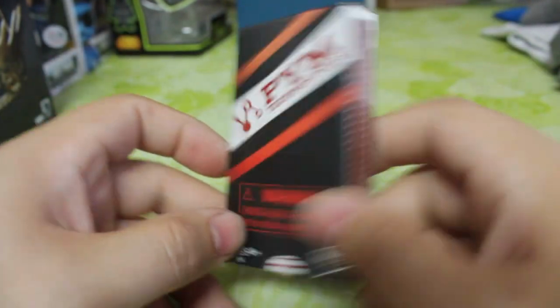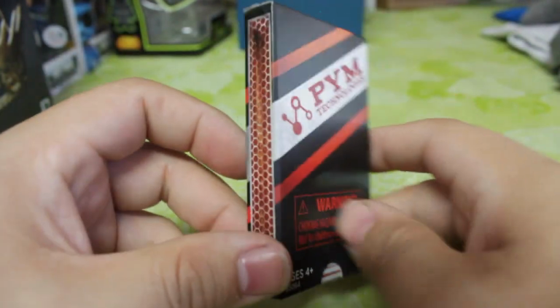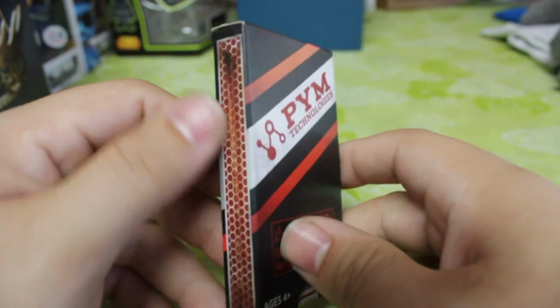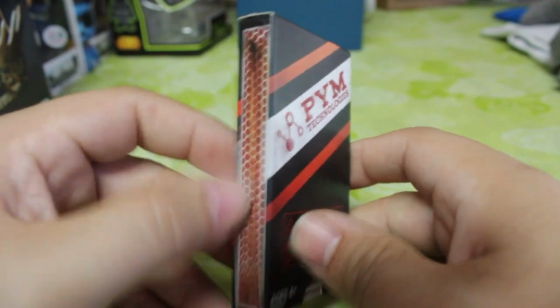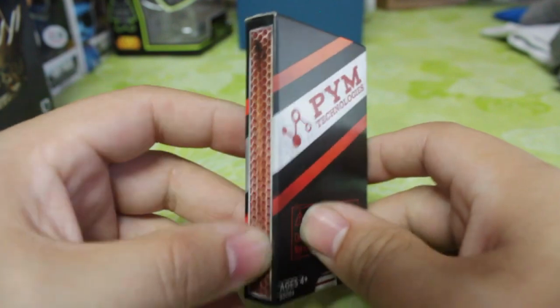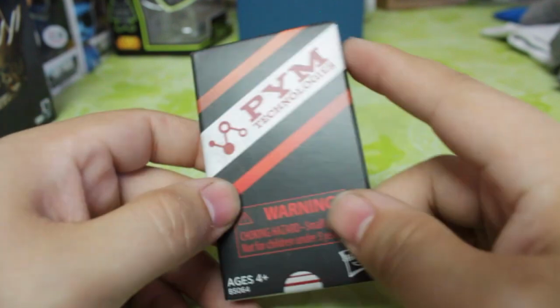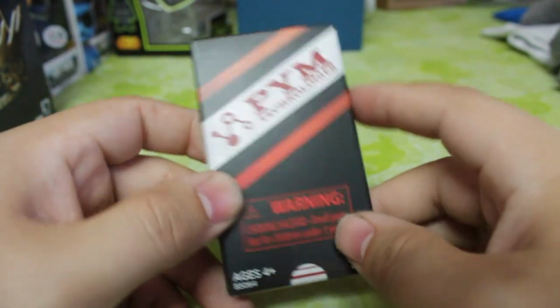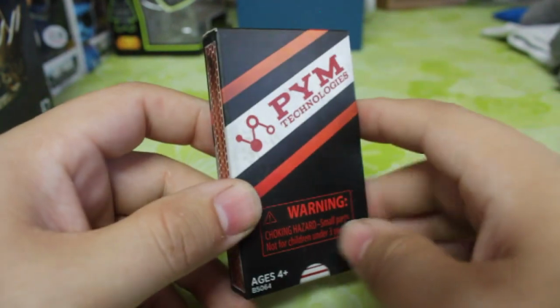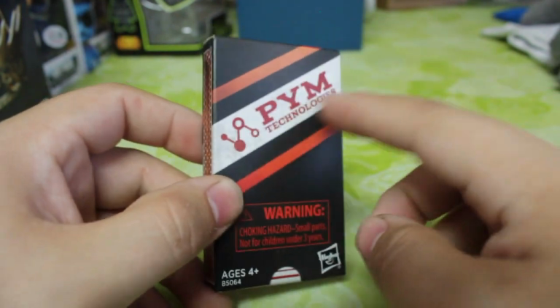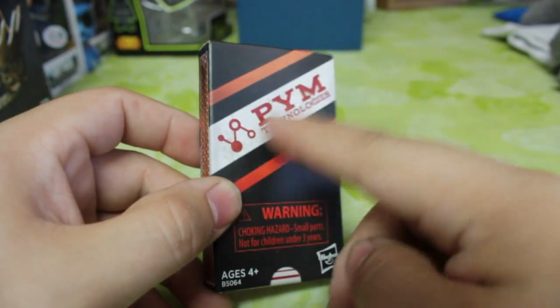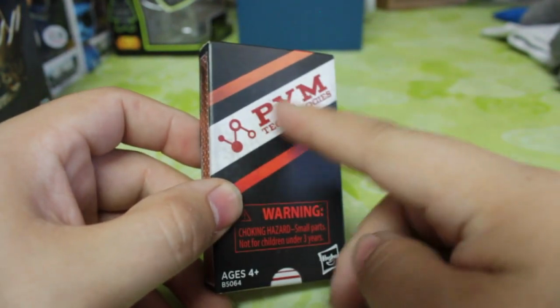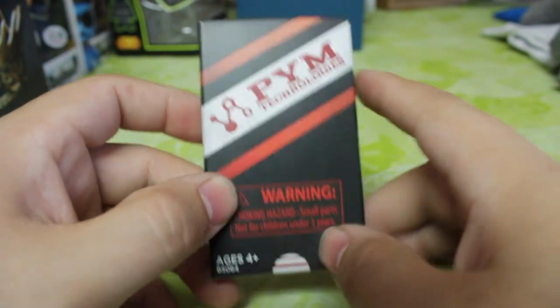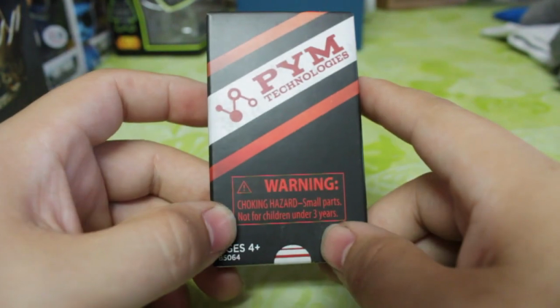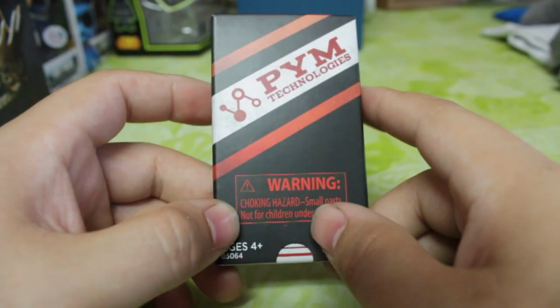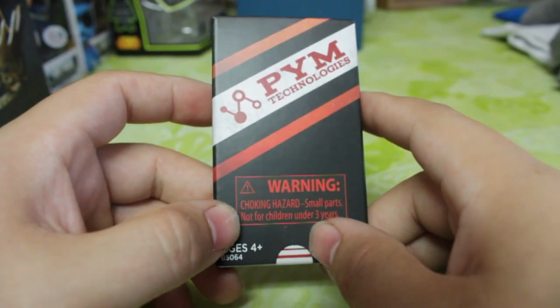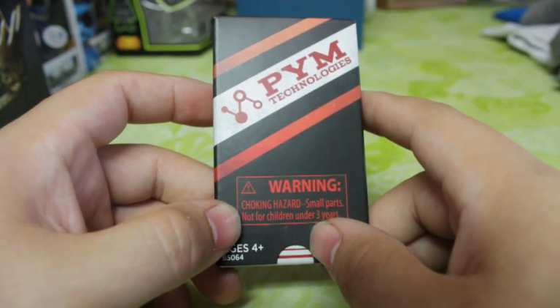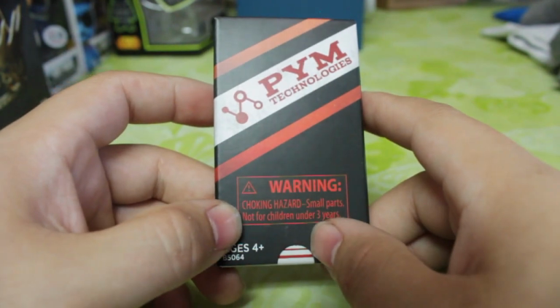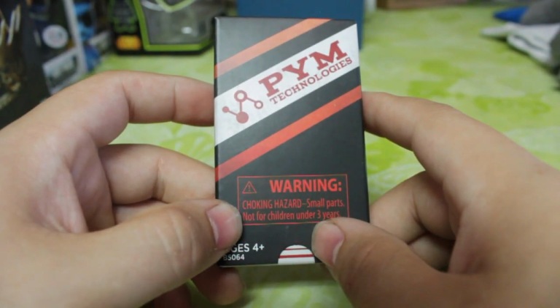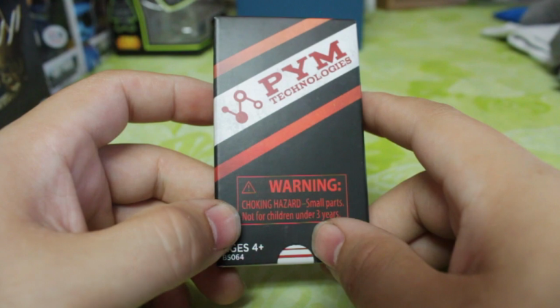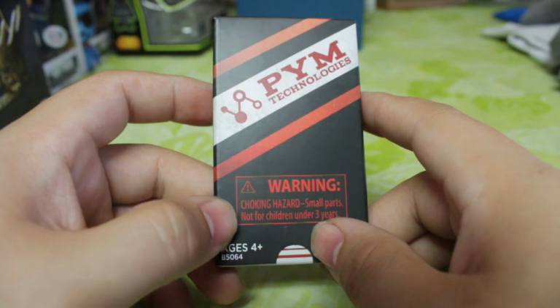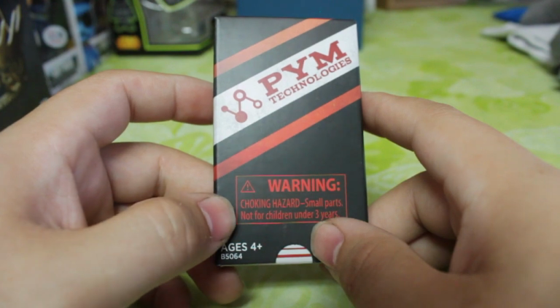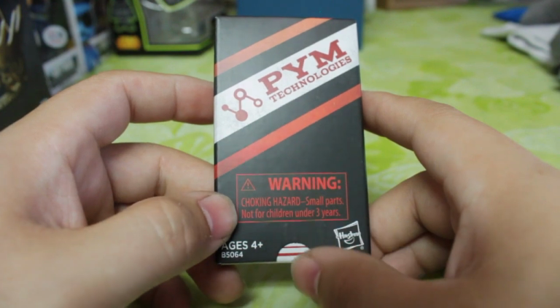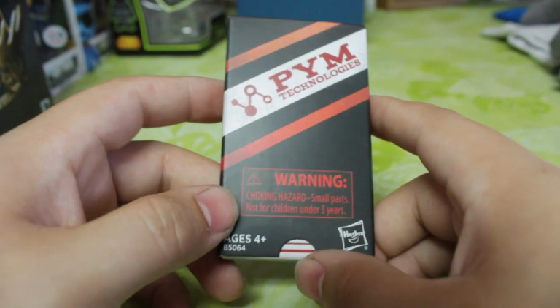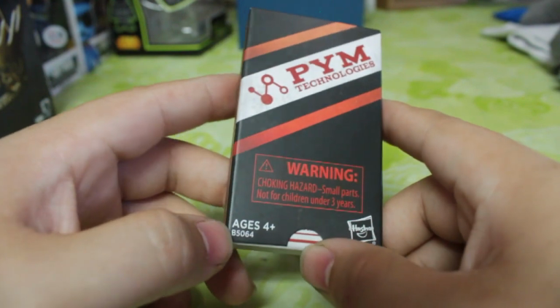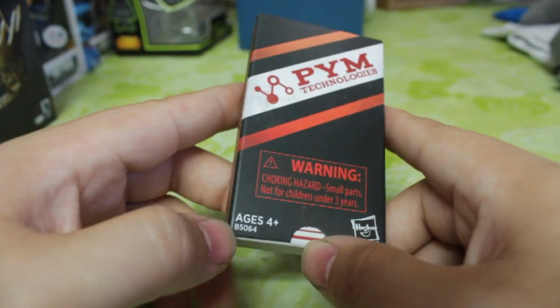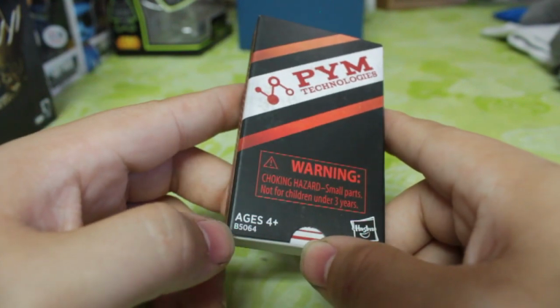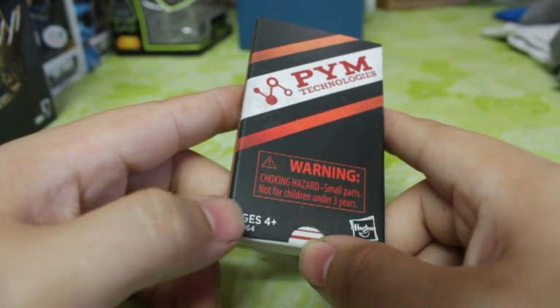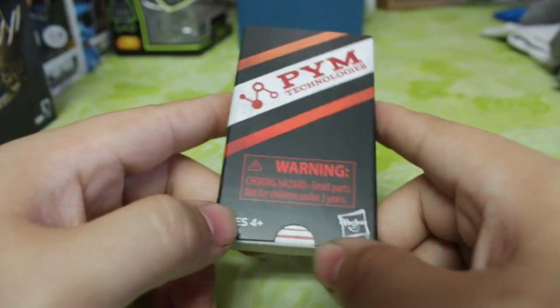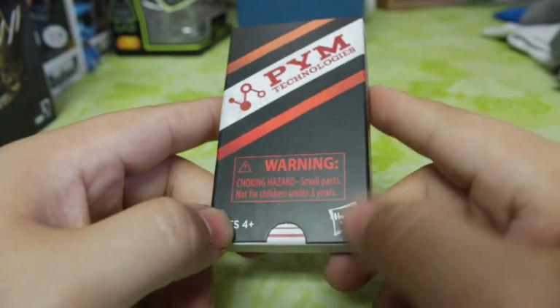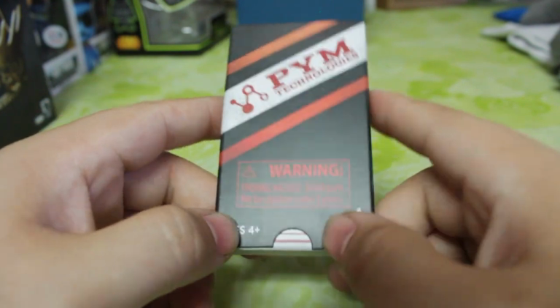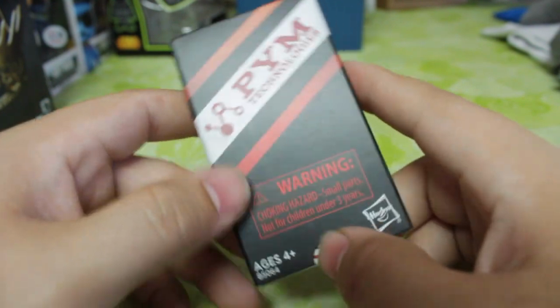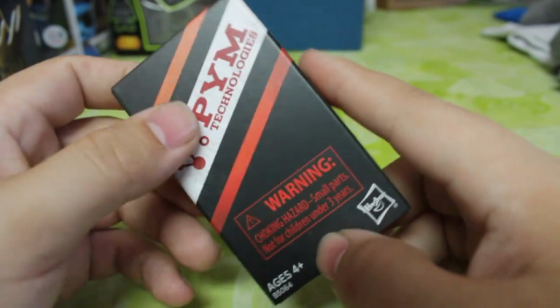As you can see, it has the Matchstick strikes. It says Pym Technologies, warning, choking hazard, small parts, not for children under three, ages four plus. And the Hasbro branding on the front.